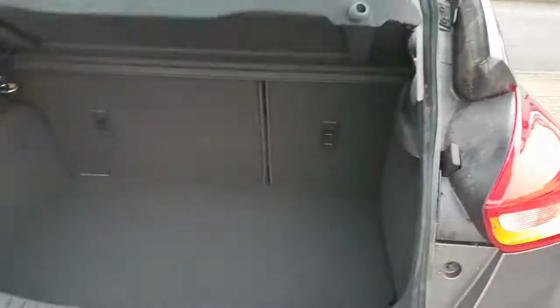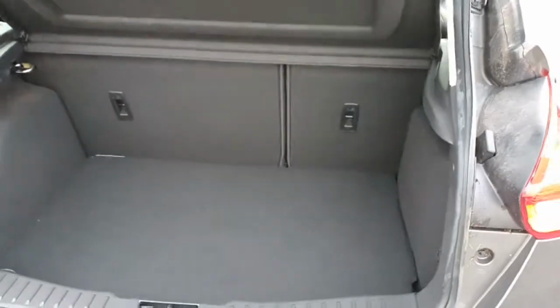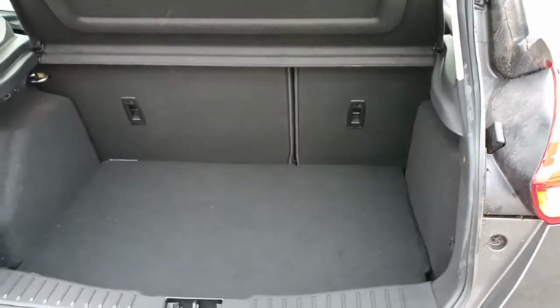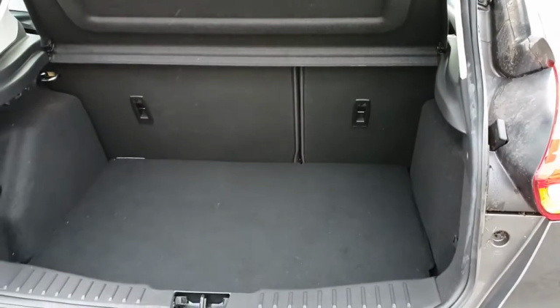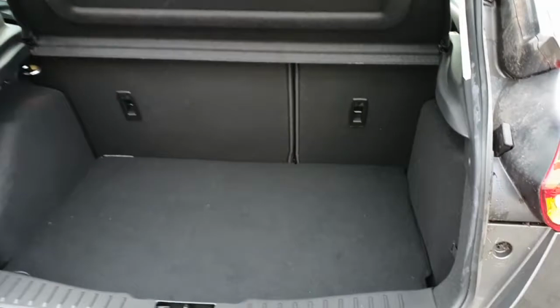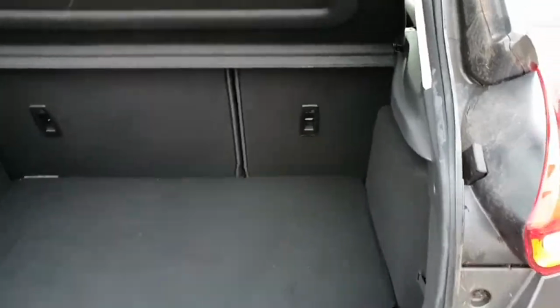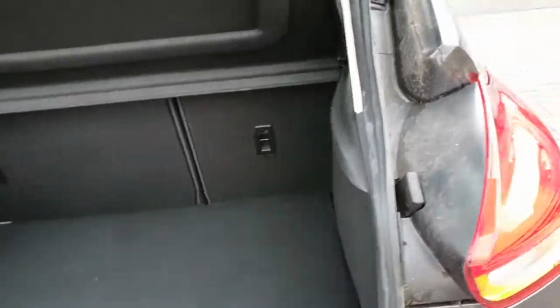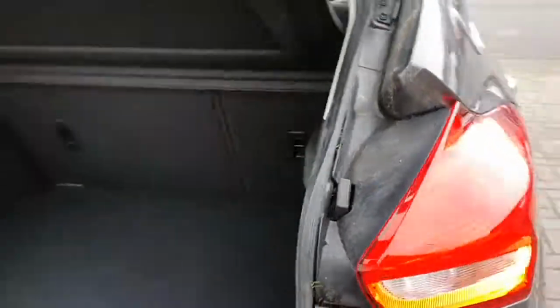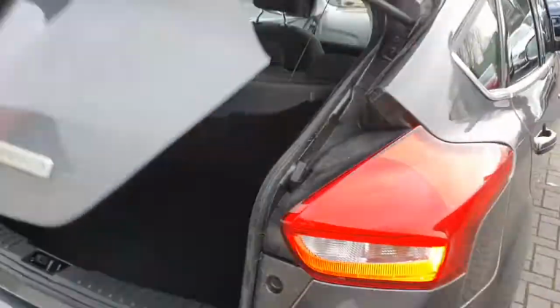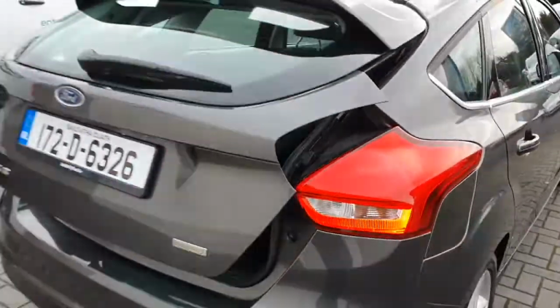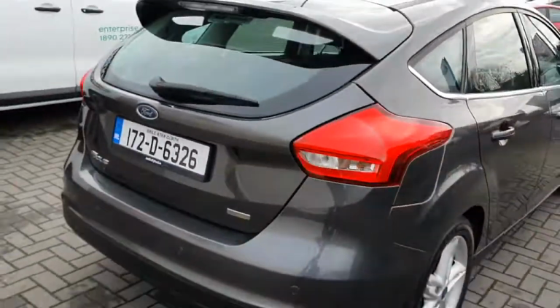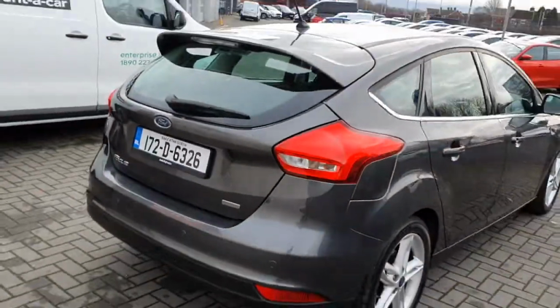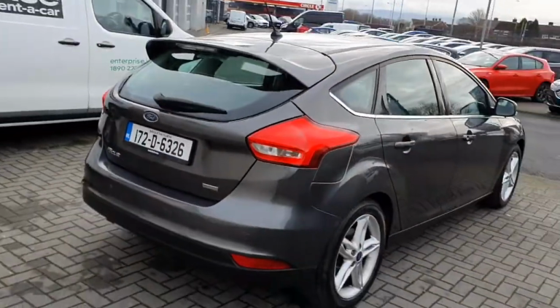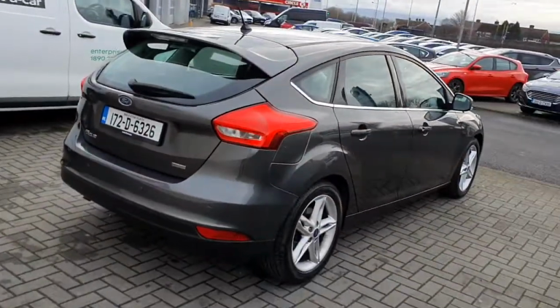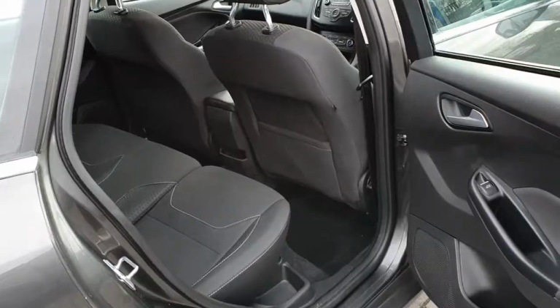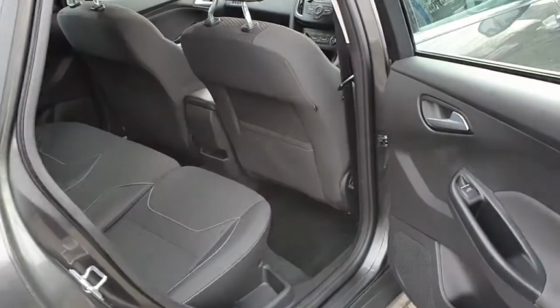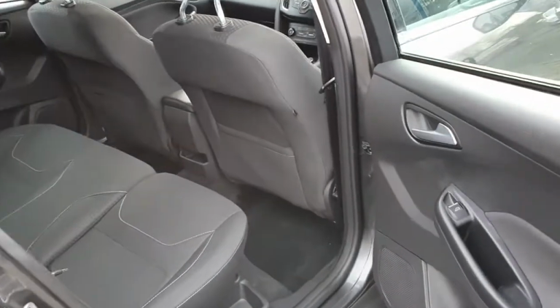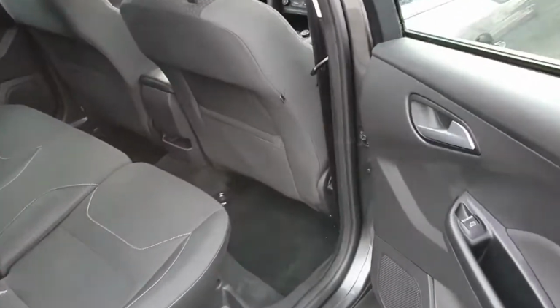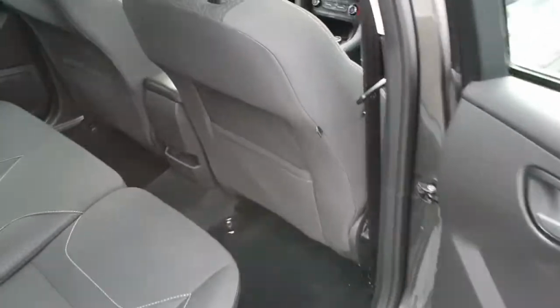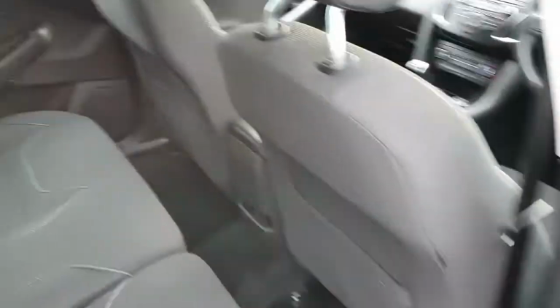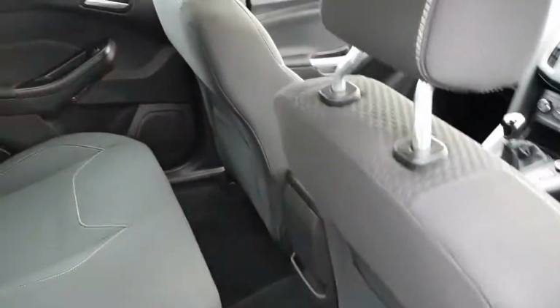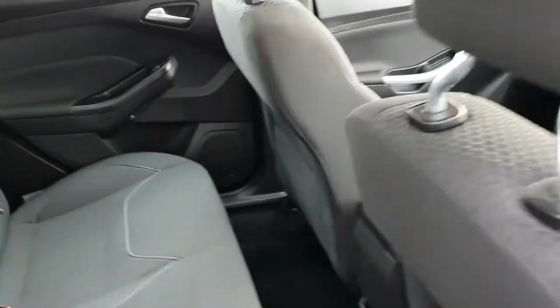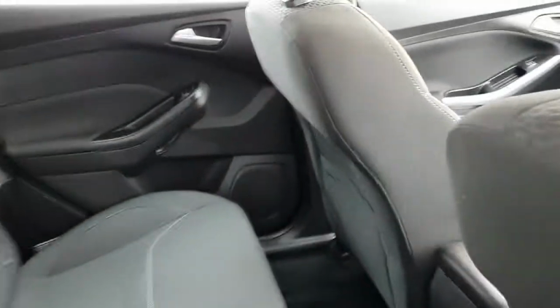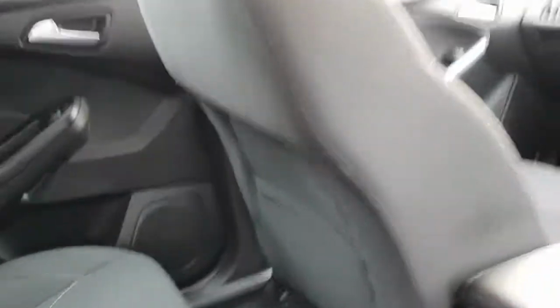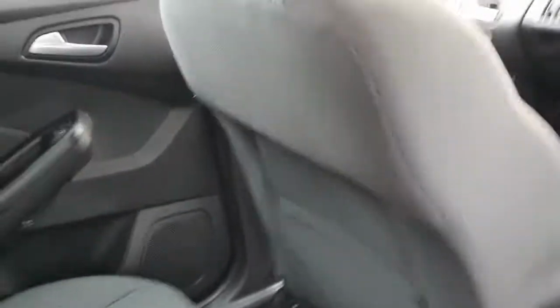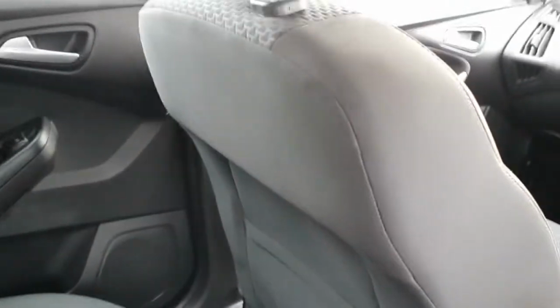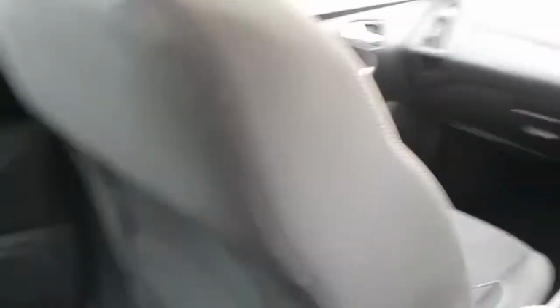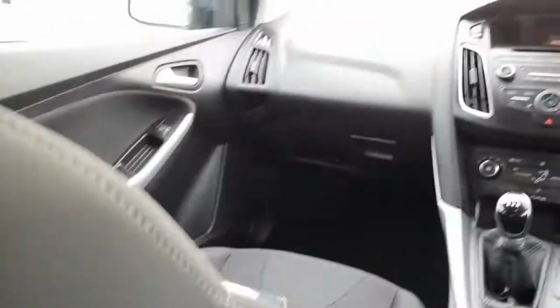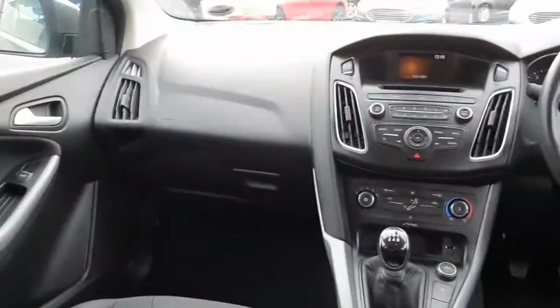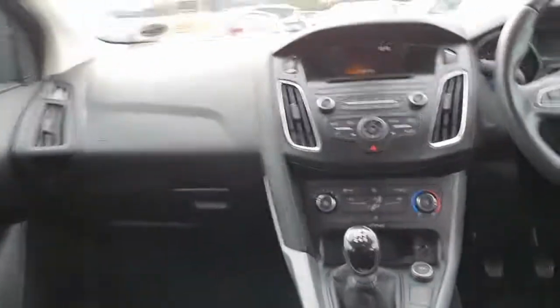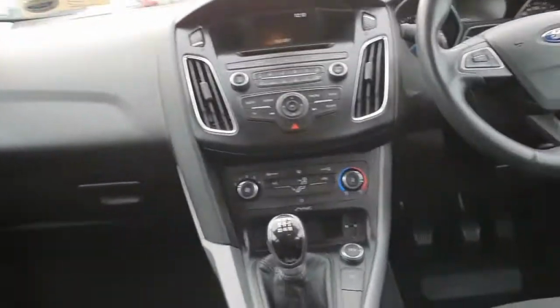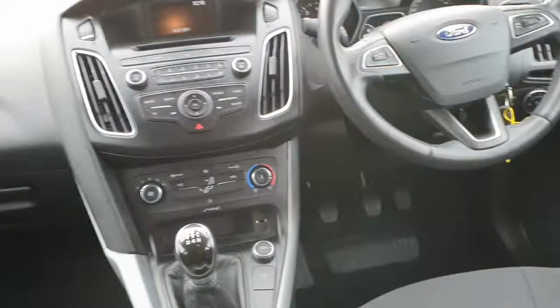There's plenty of boot space inside. So if we take a look inside now — there are two ISO fix points in the back, and lots of space.